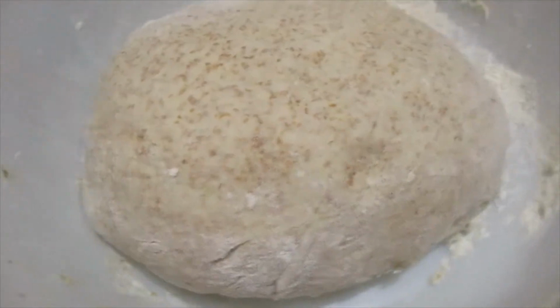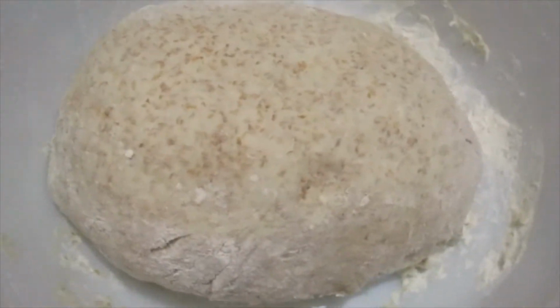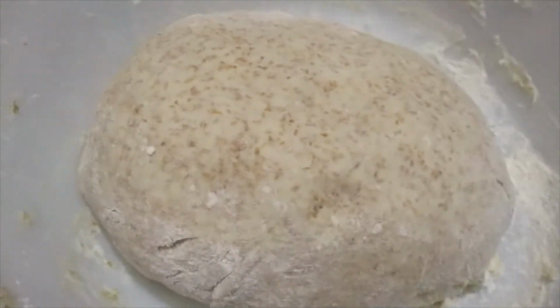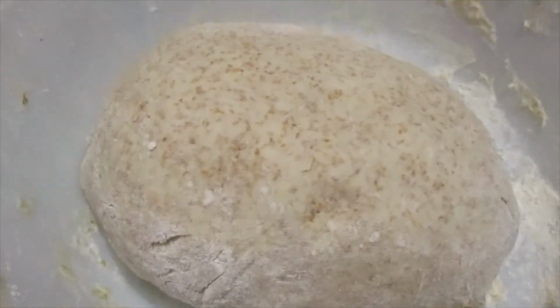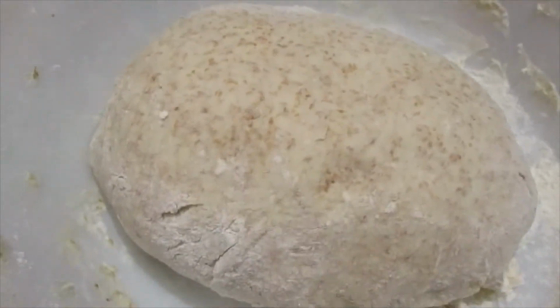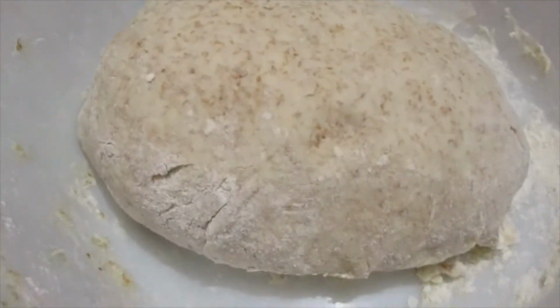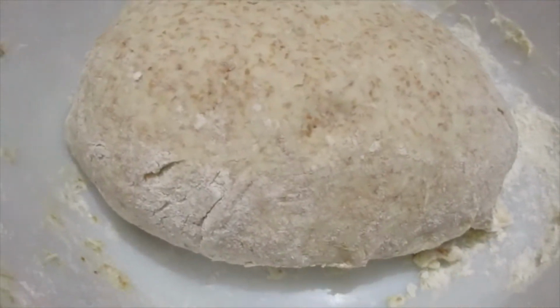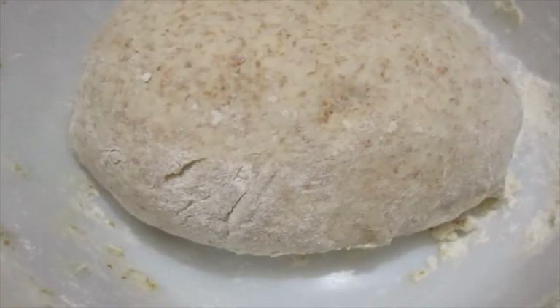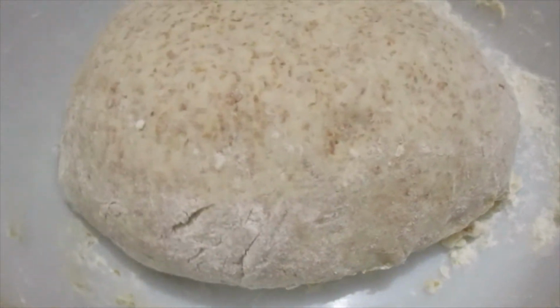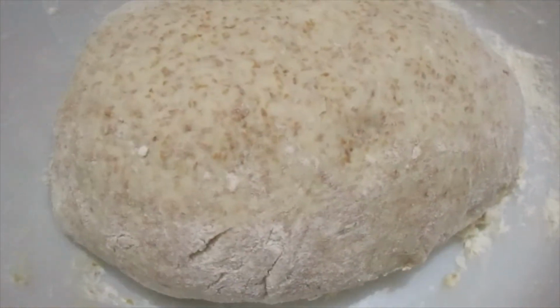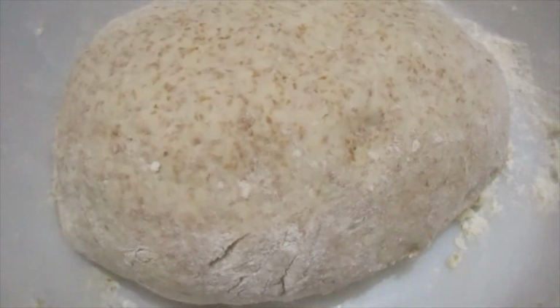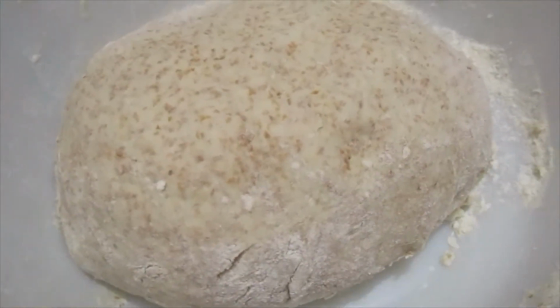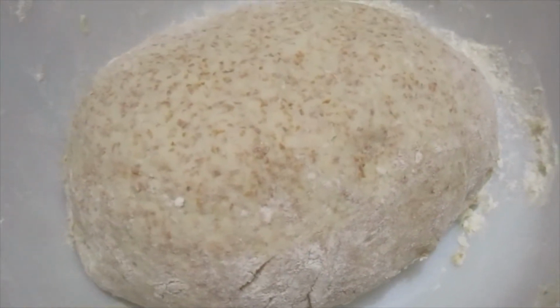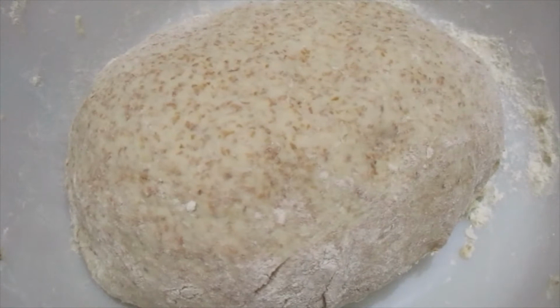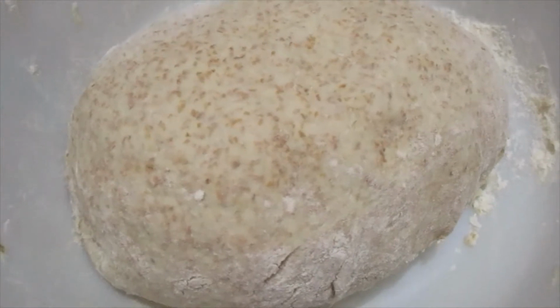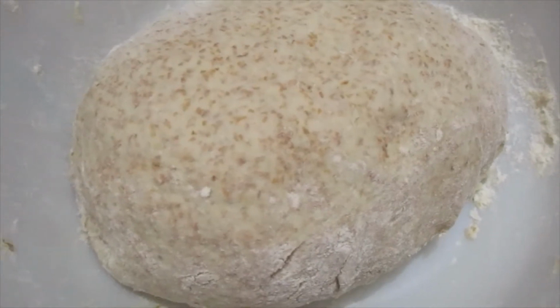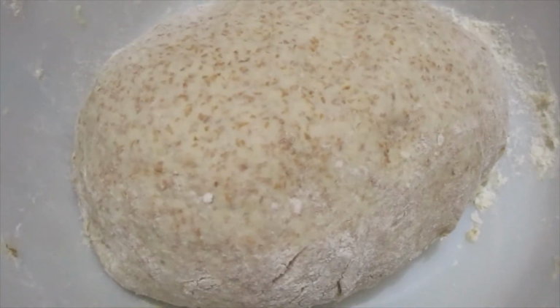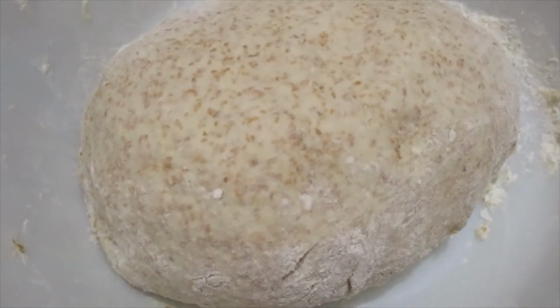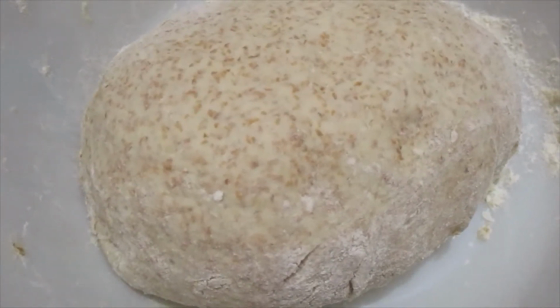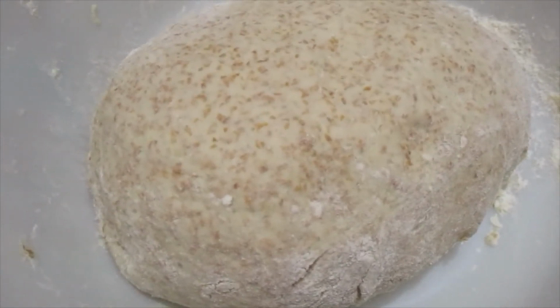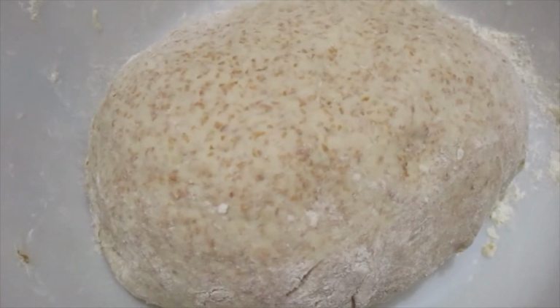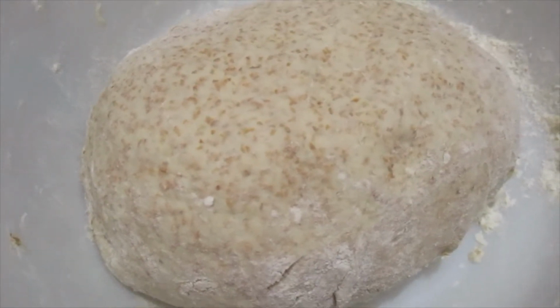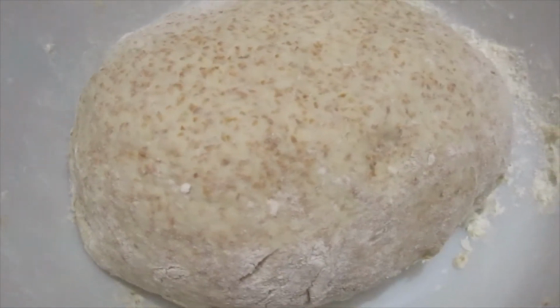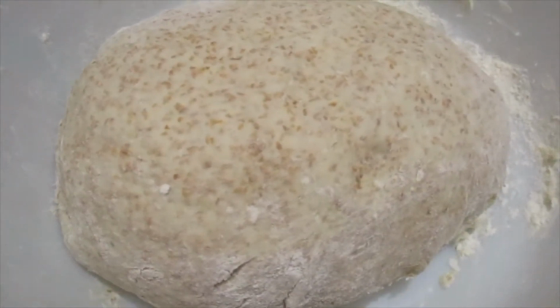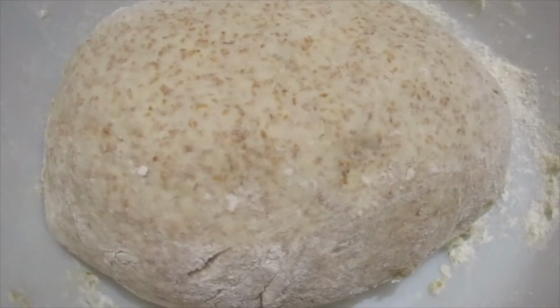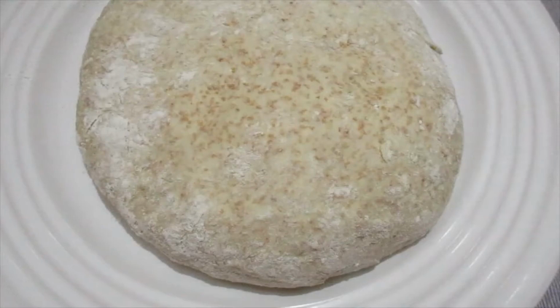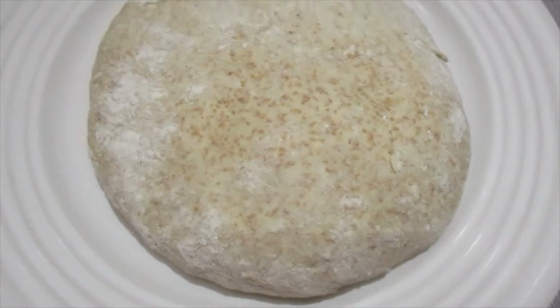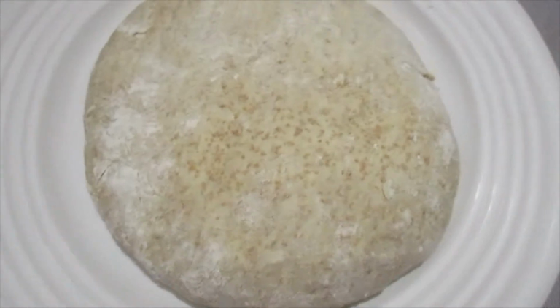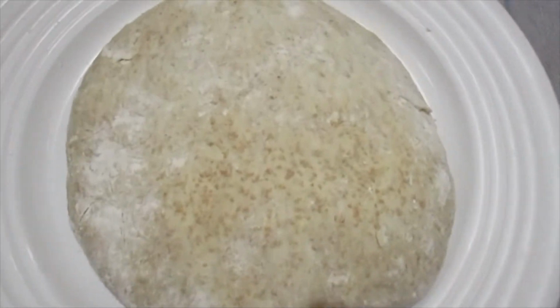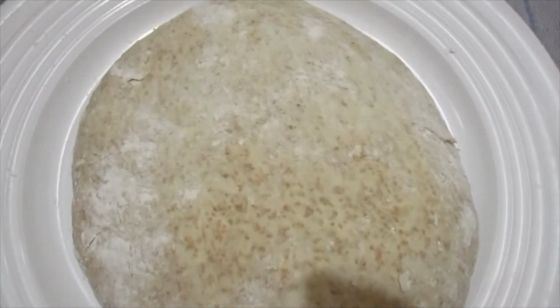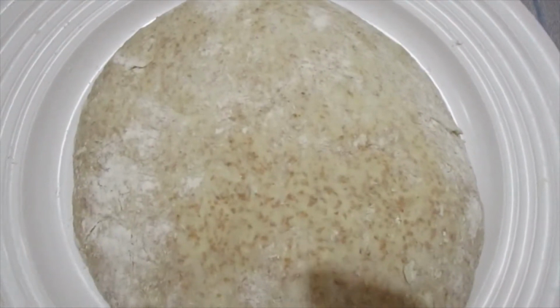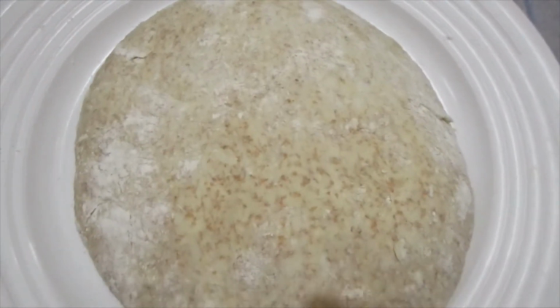Alright, so this is my dough and it contains whole wheat. I have a recipe so you can check online — in the cards — and you'll be able to get this recipe. I'm going to roll it out now.